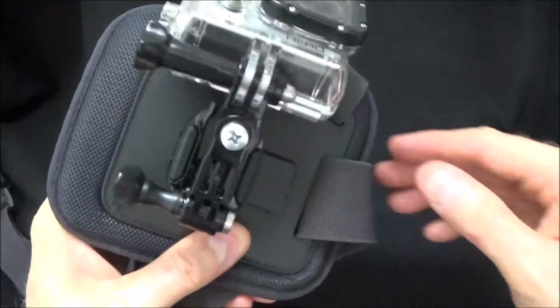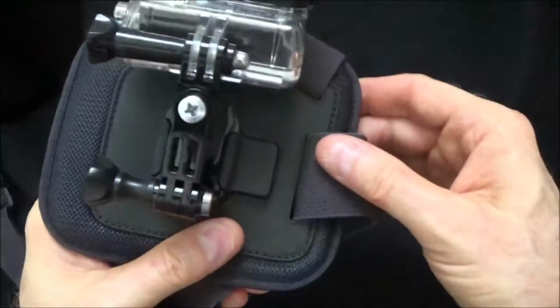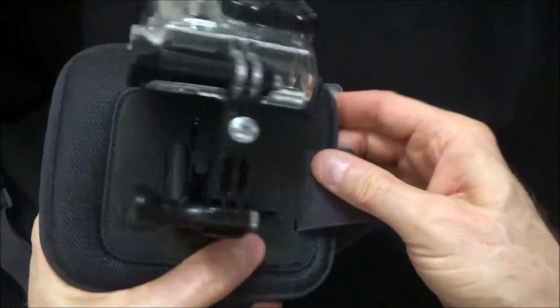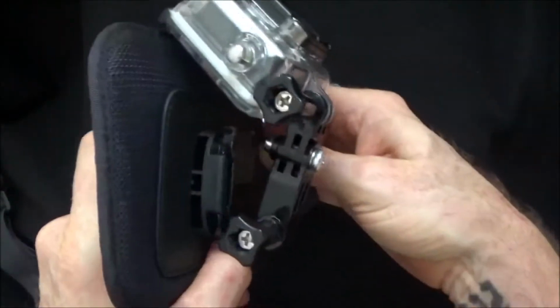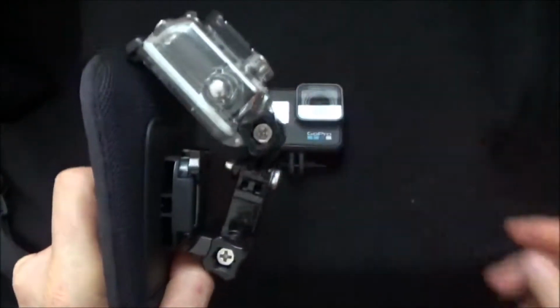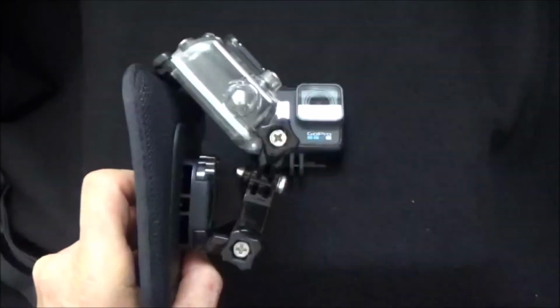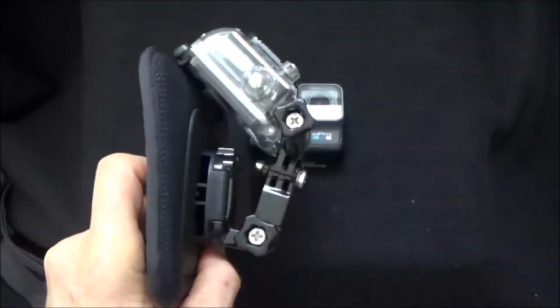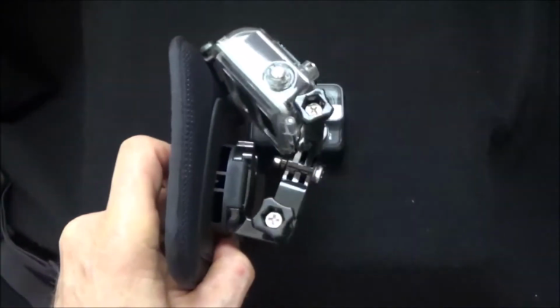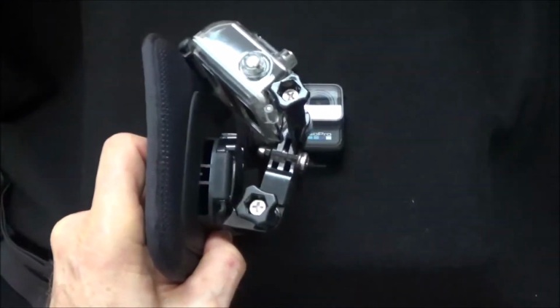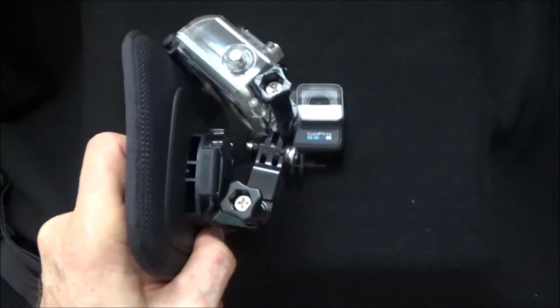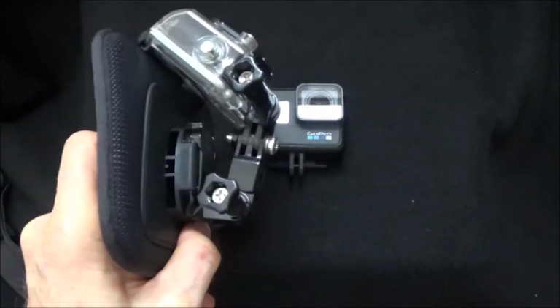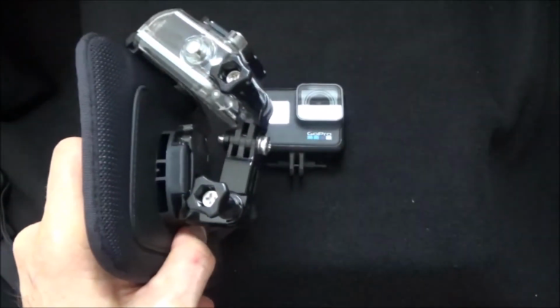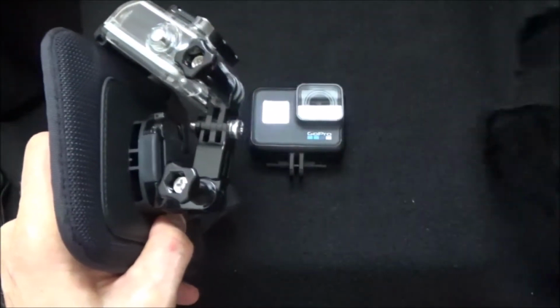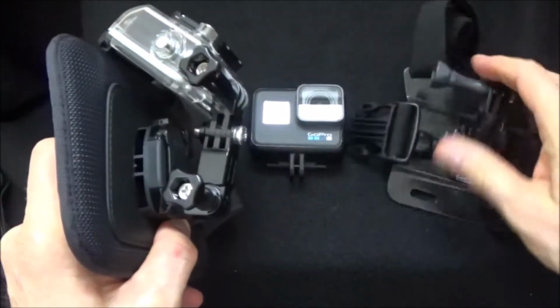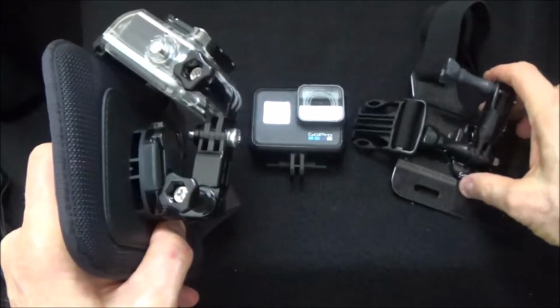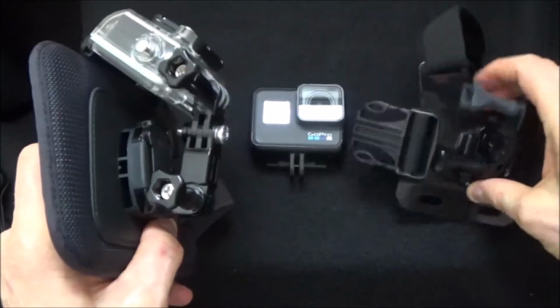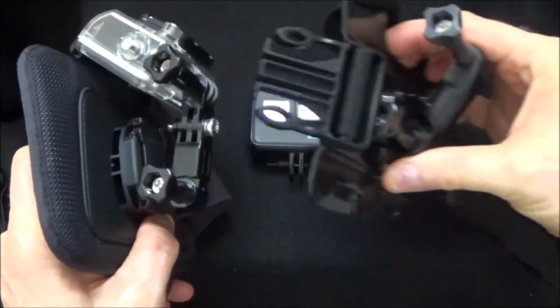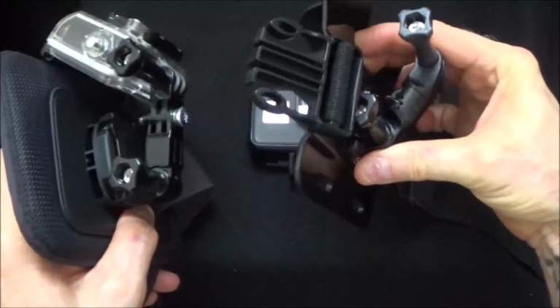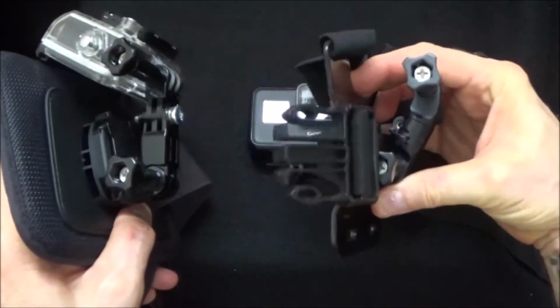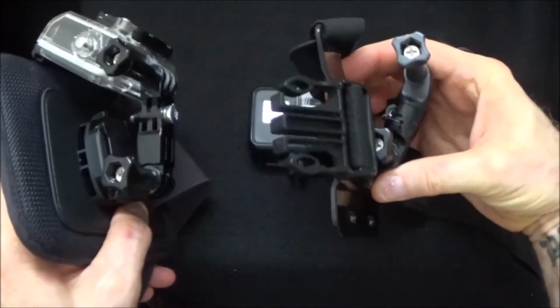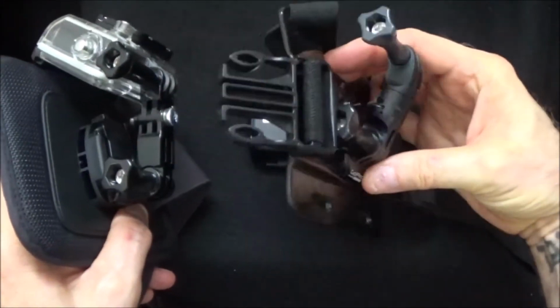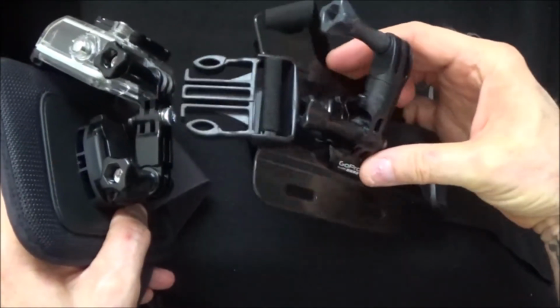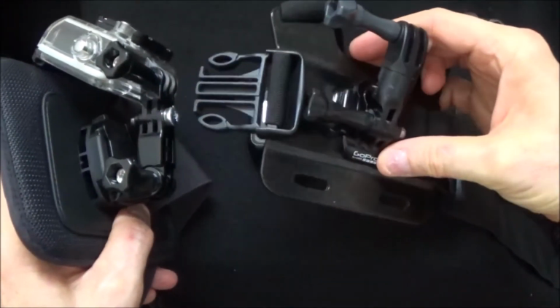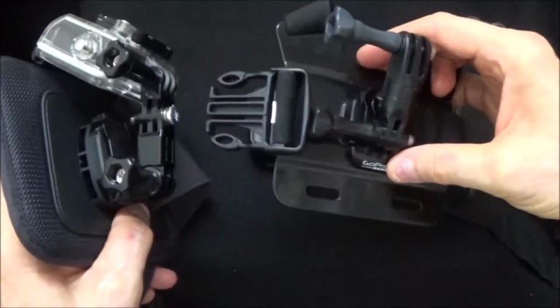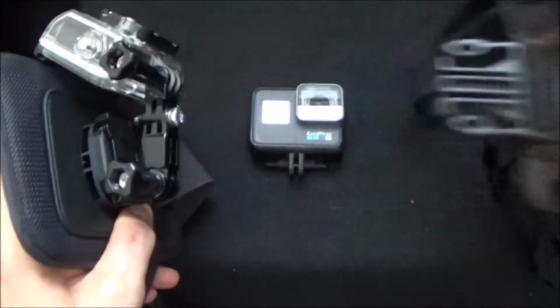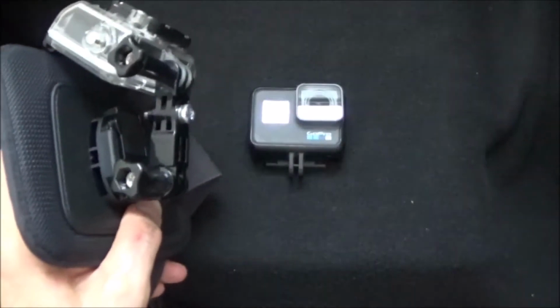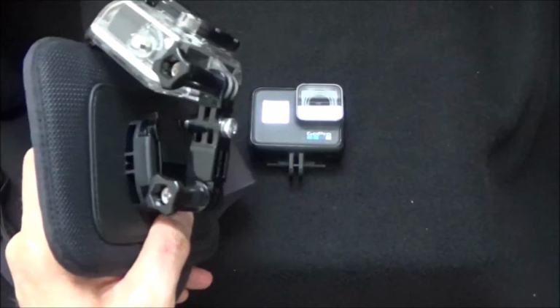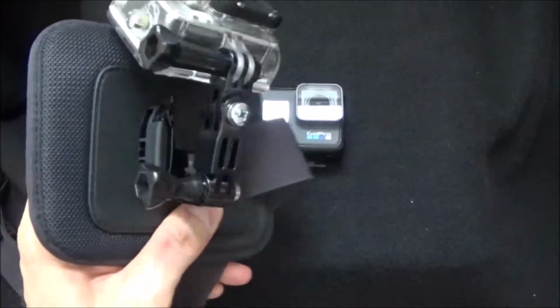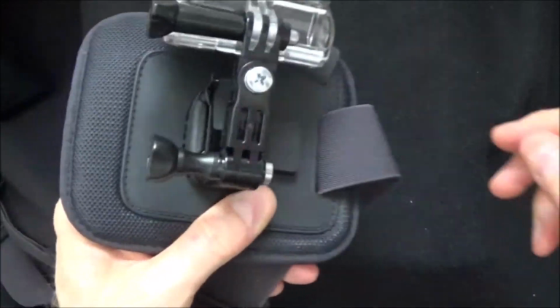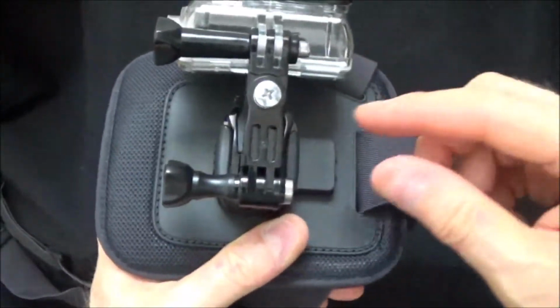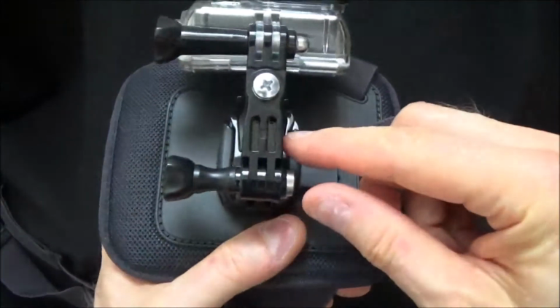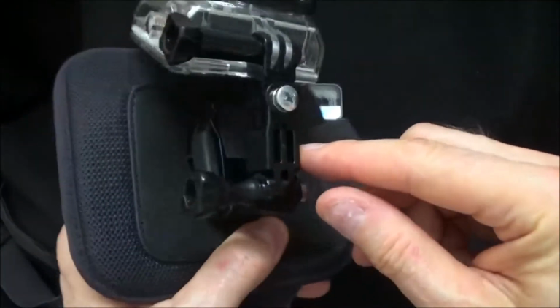This is the newer GoPro chest mount — I also have the old one. It is even more challenging getting it to work with the old one.